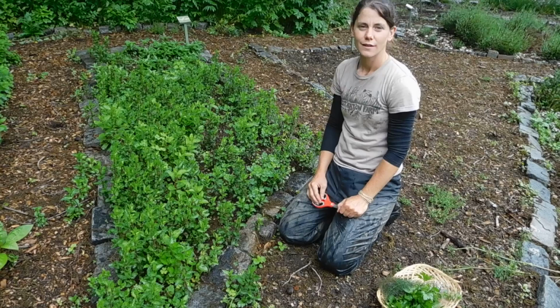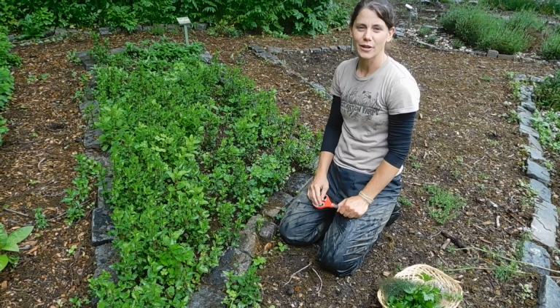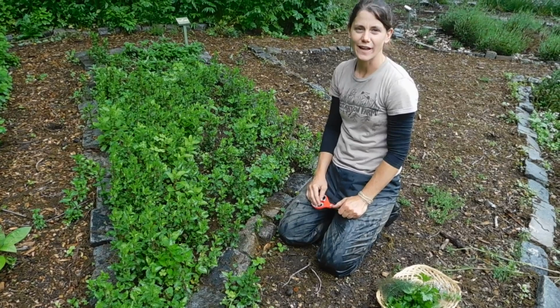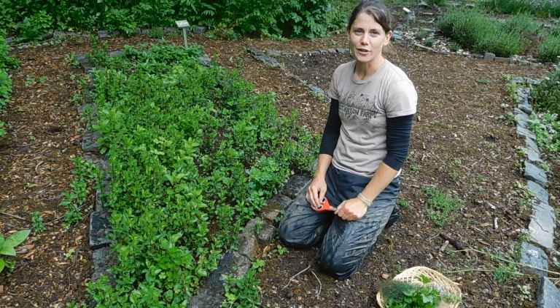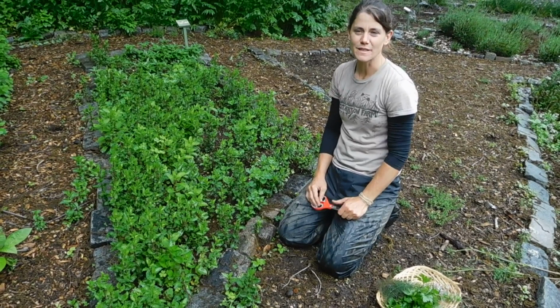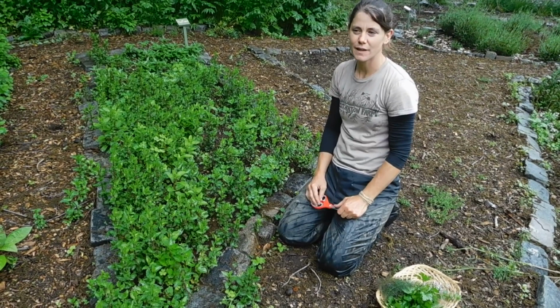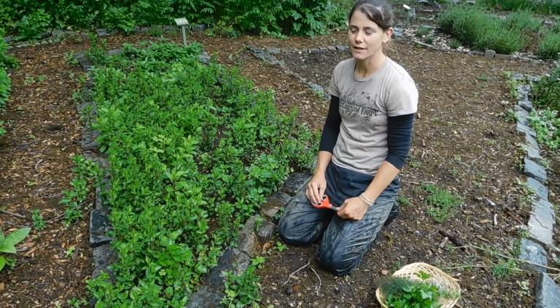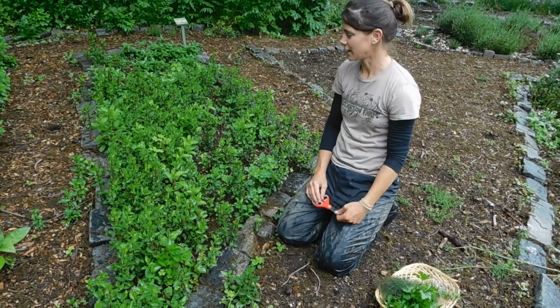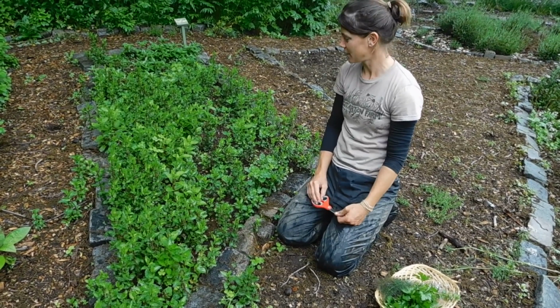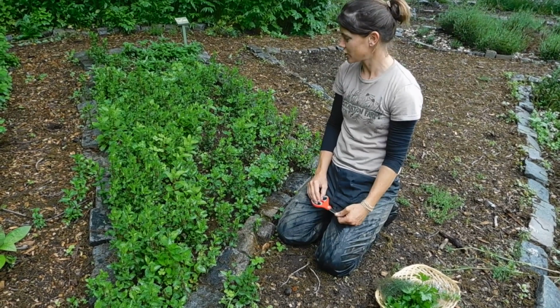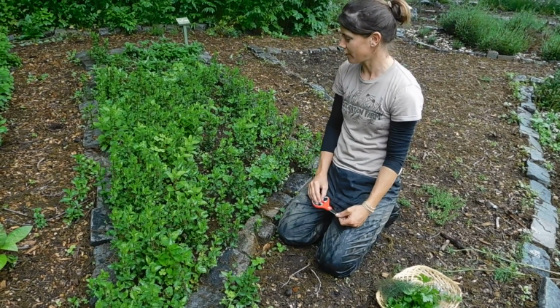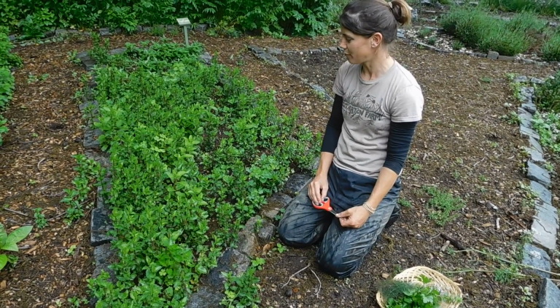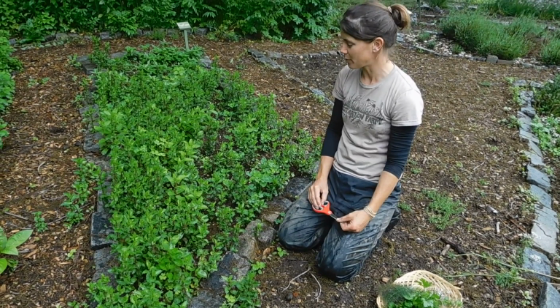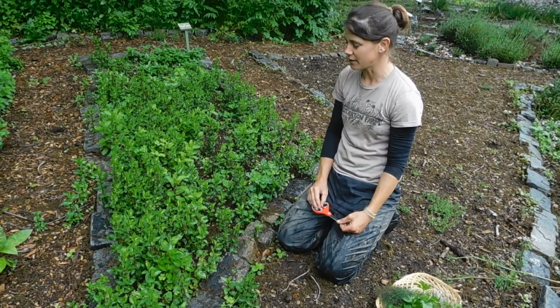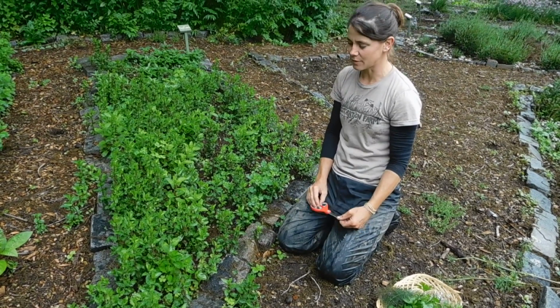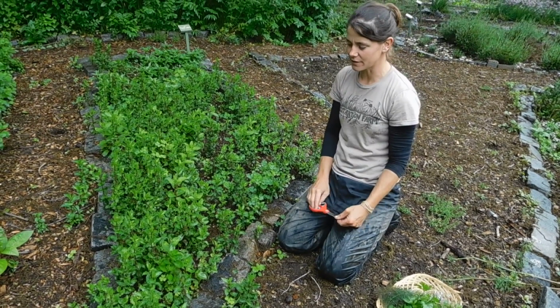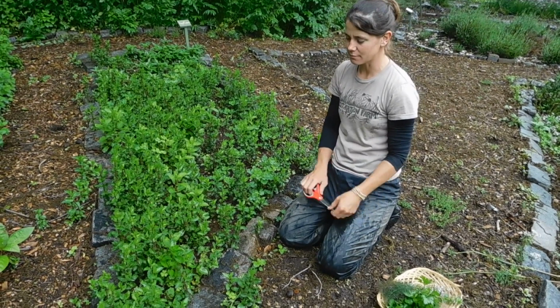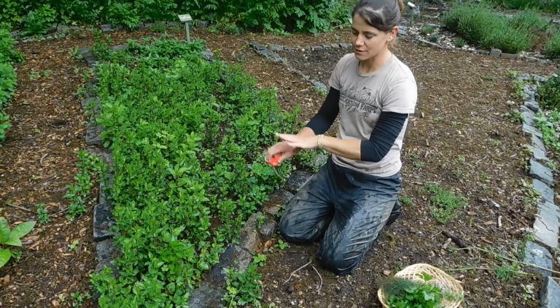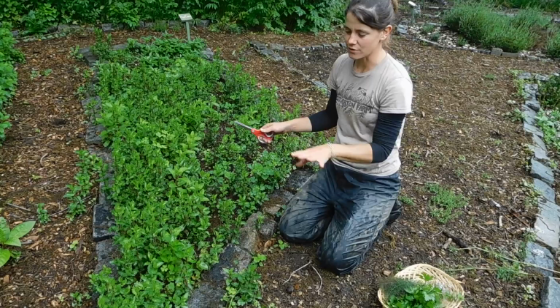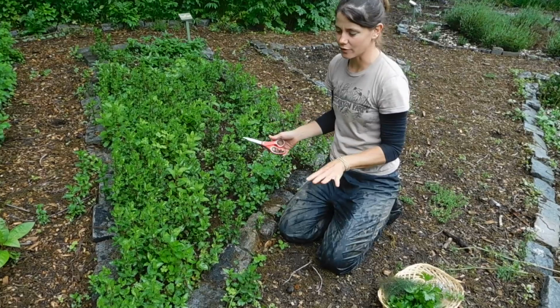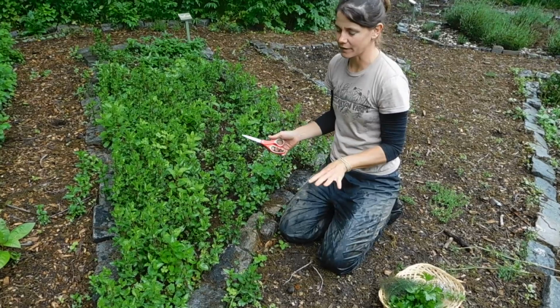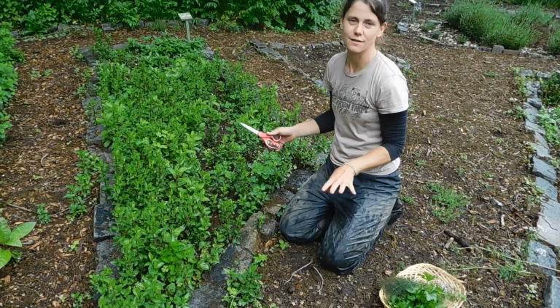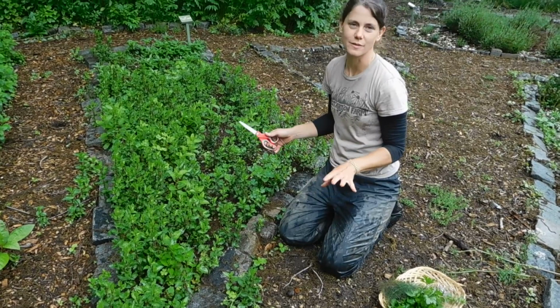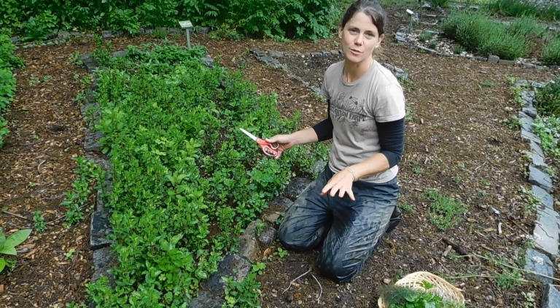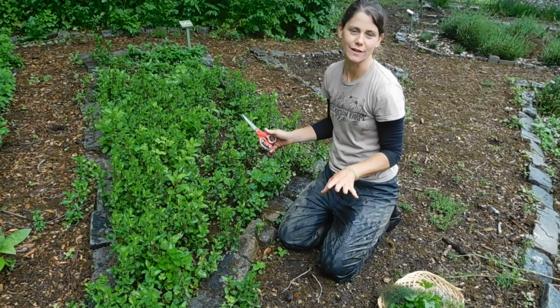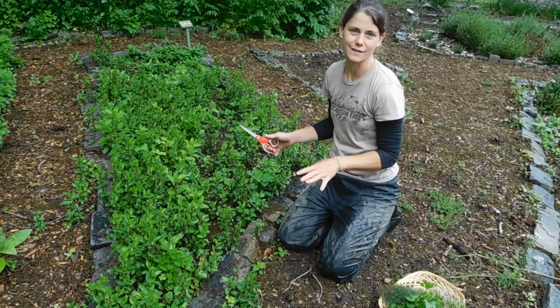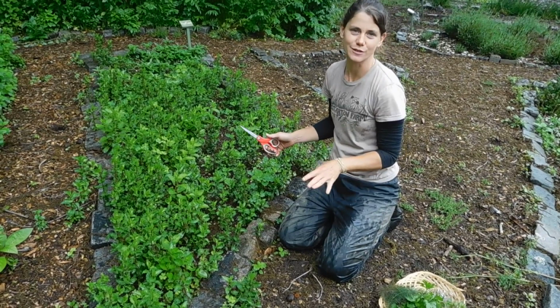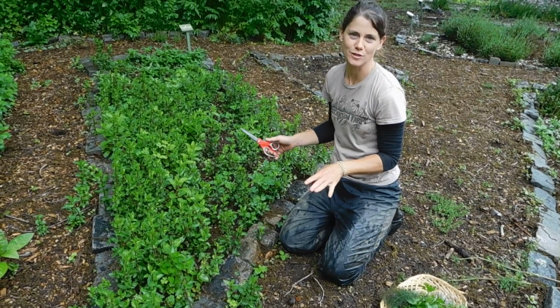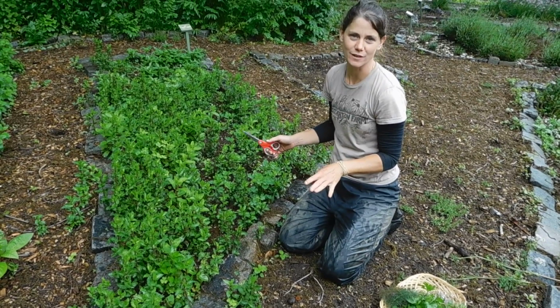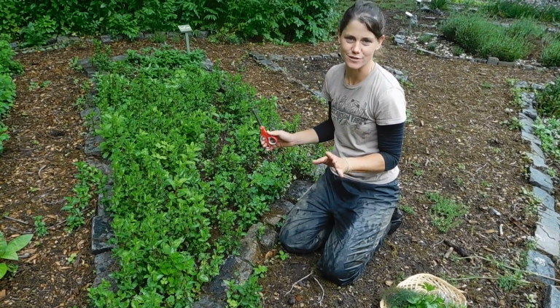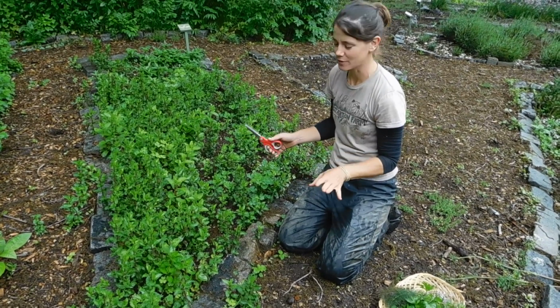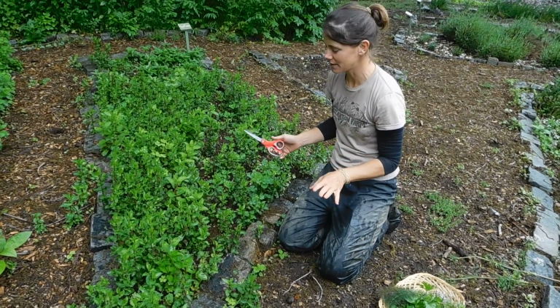Here we are at our mint bed. It's a combination of peppermint and spearmint. Mint spreads all over the place, so at this point I can't tell you what's what. I just know it's mint.